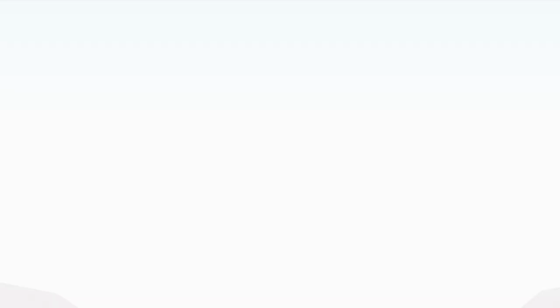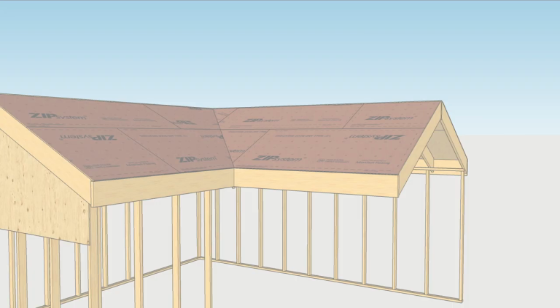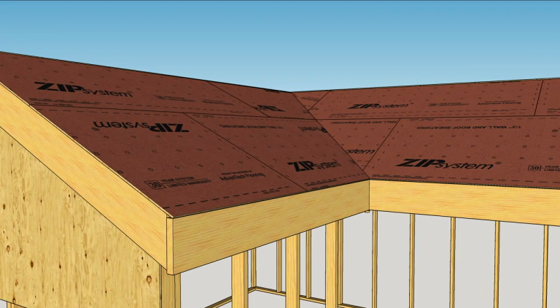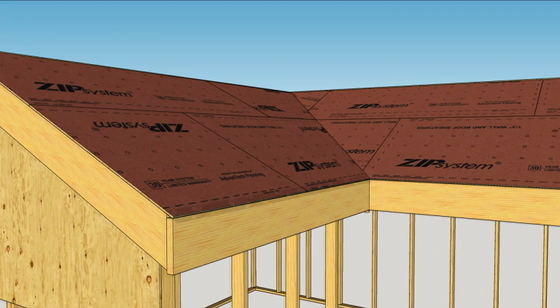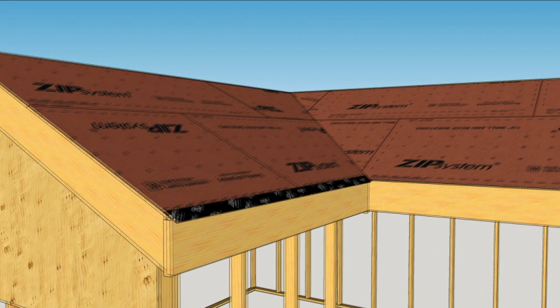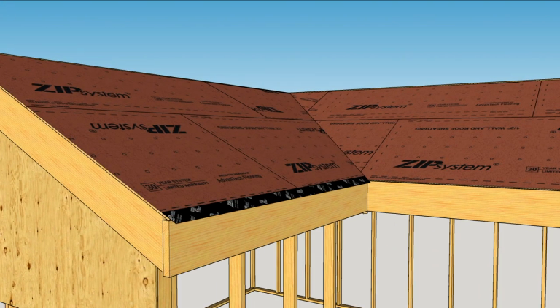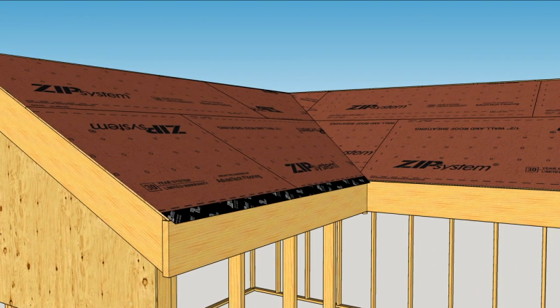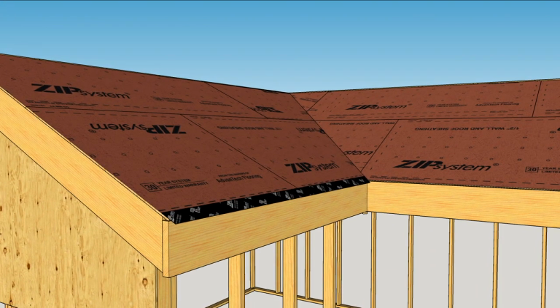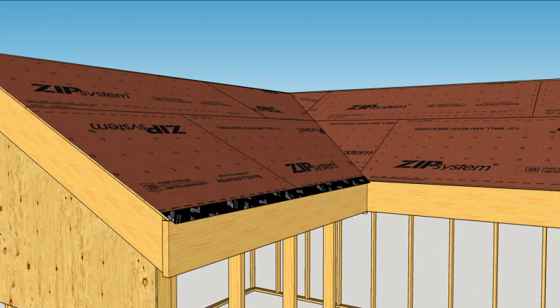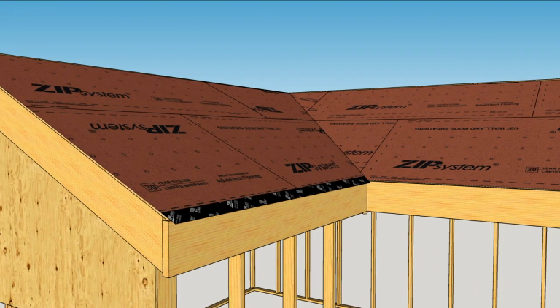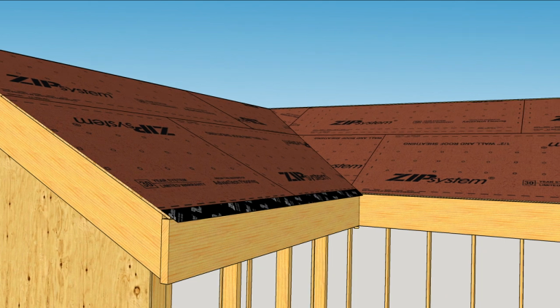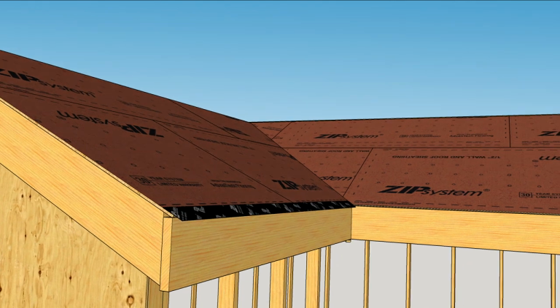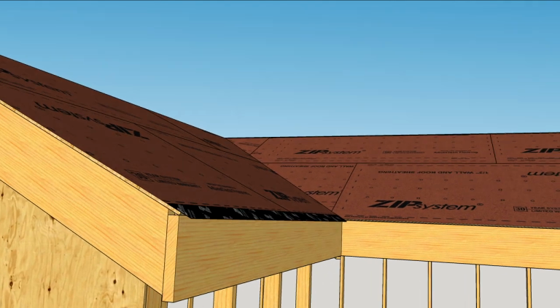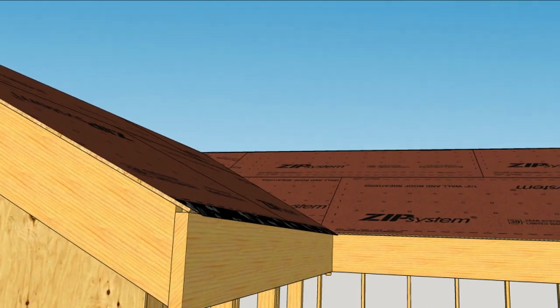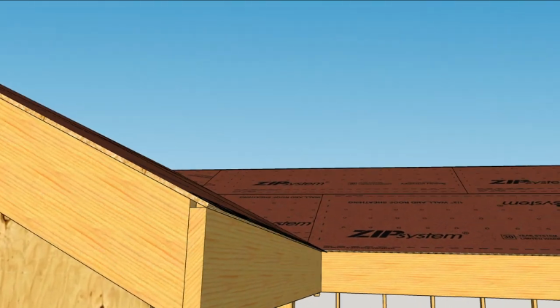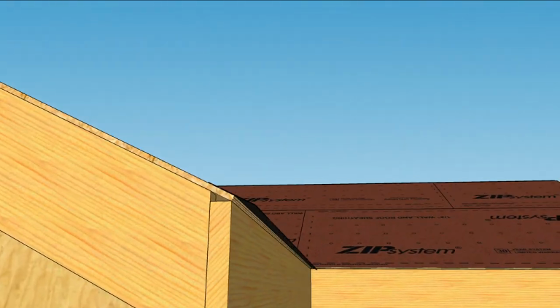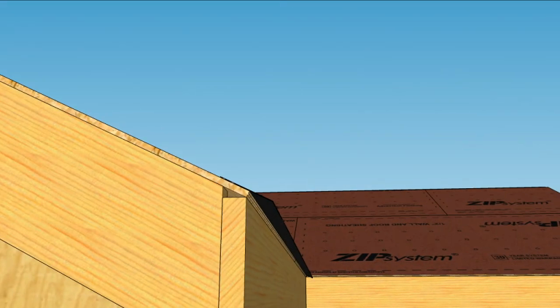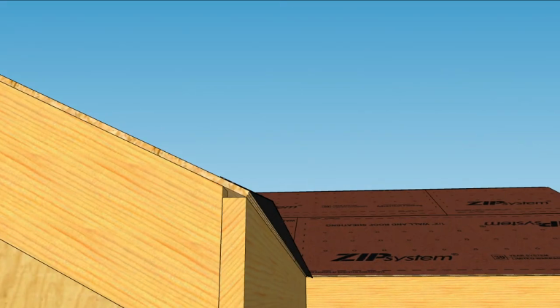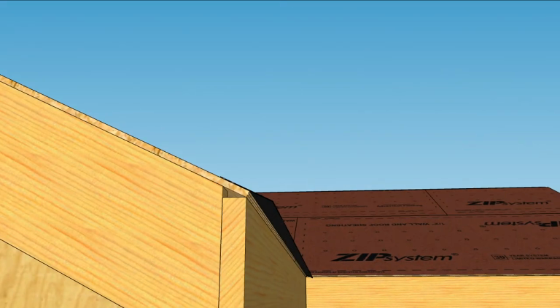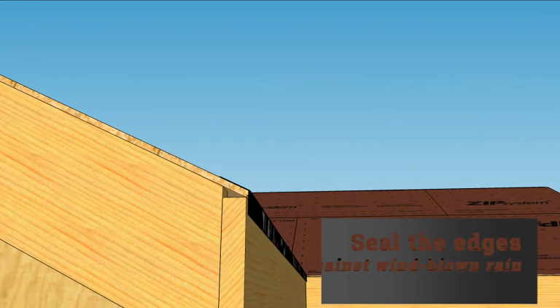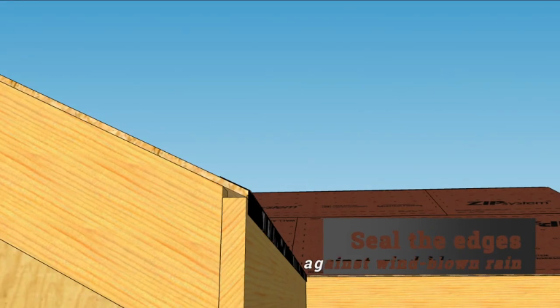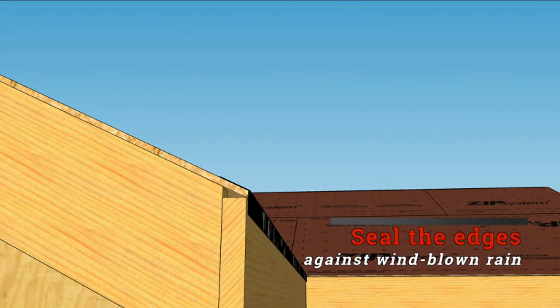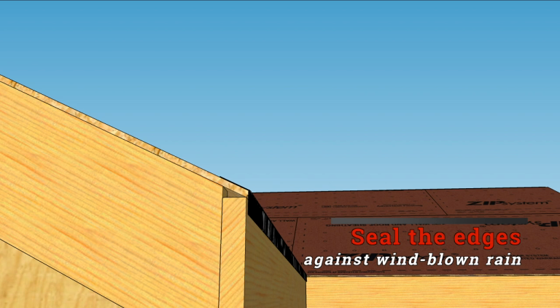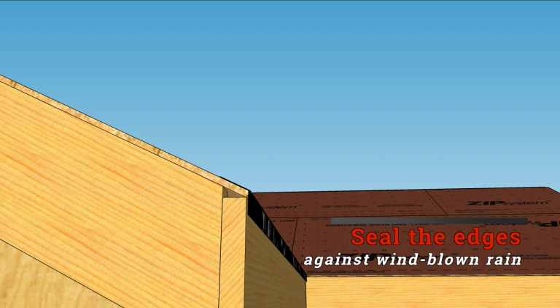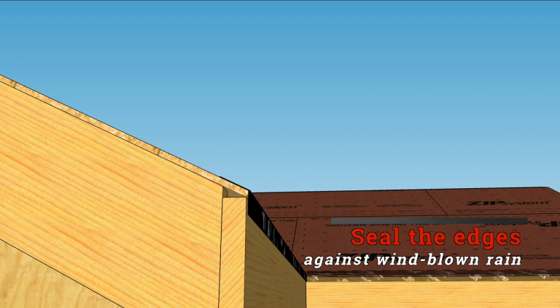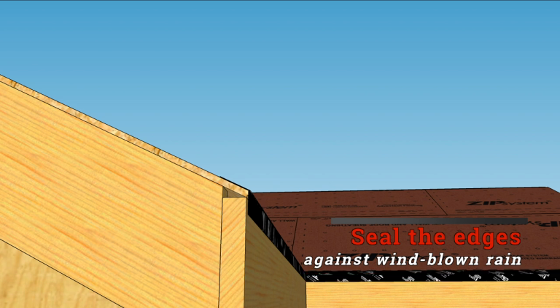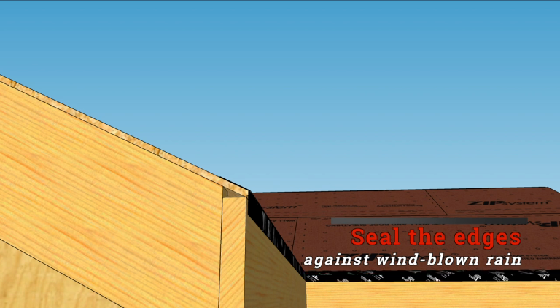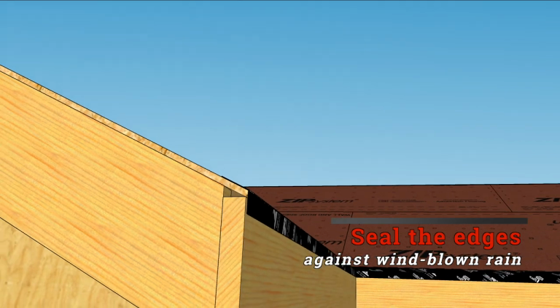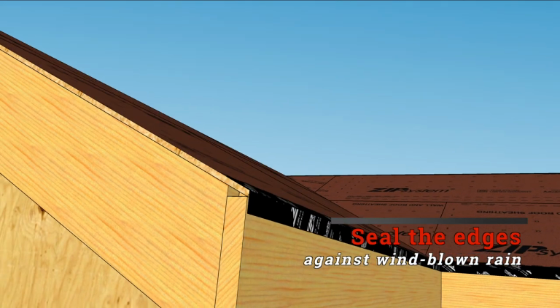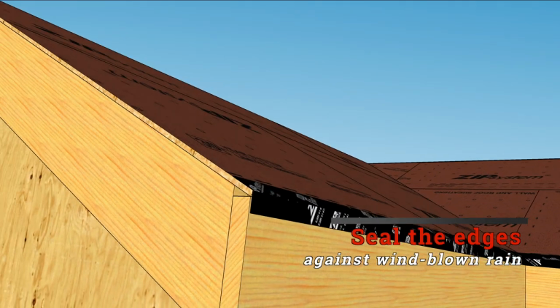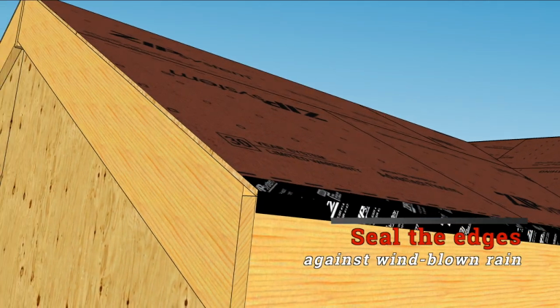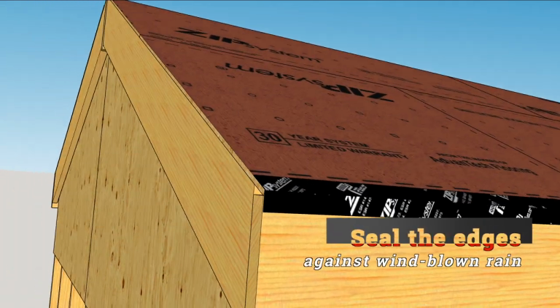On either type of roof, it's important to seal the roof panels. Begin at the bottom and work your way to the ridge. To keep sideways rain out of the framing, seal the bottom edge of the roof sheathing to the sub-fascia or fascia.